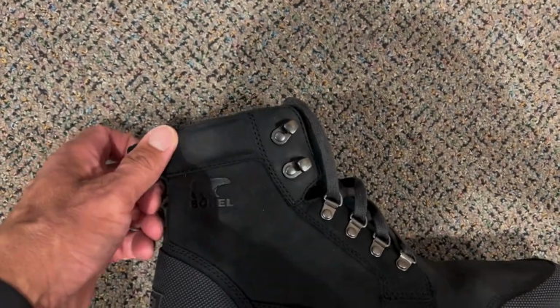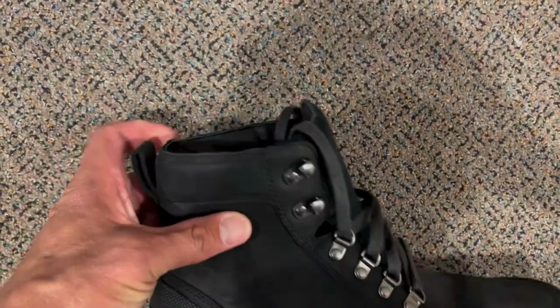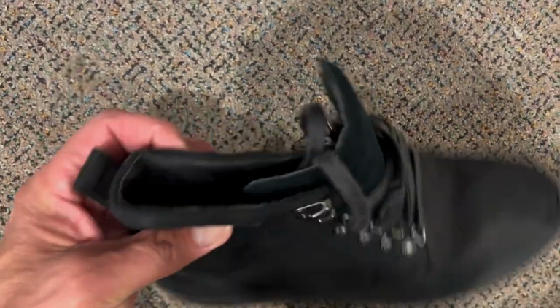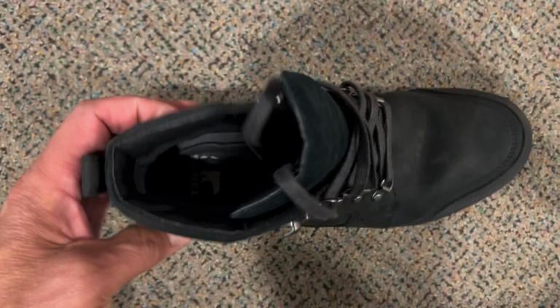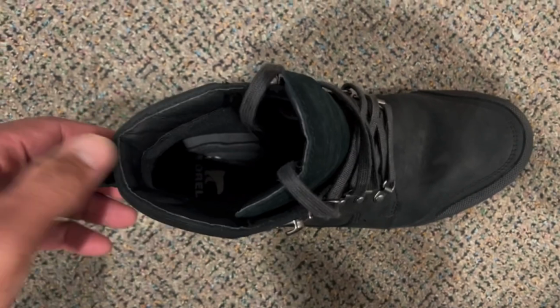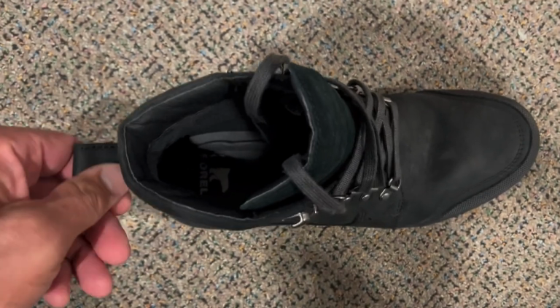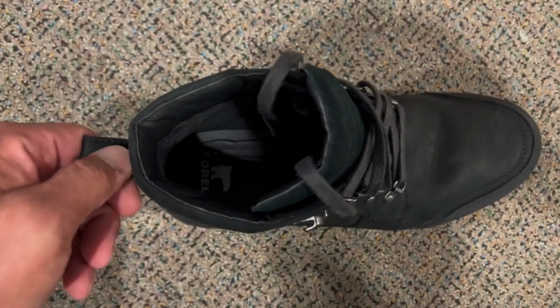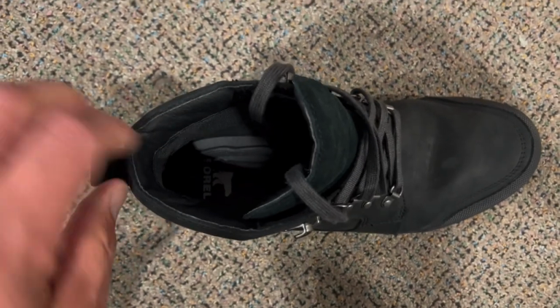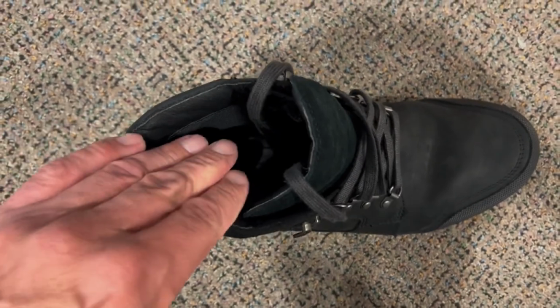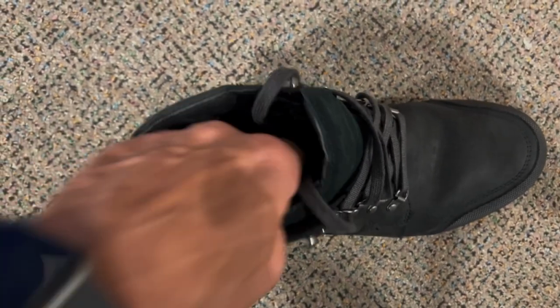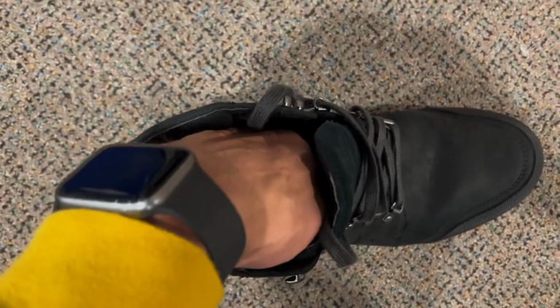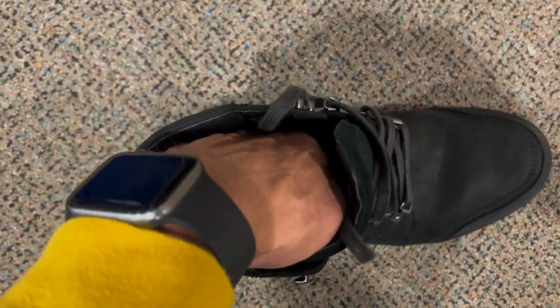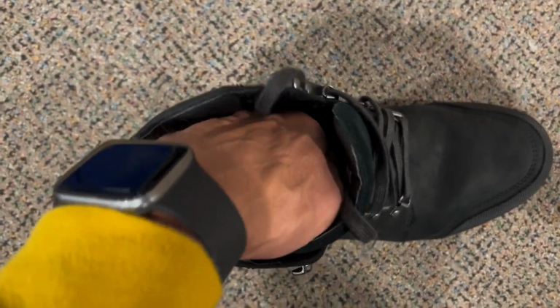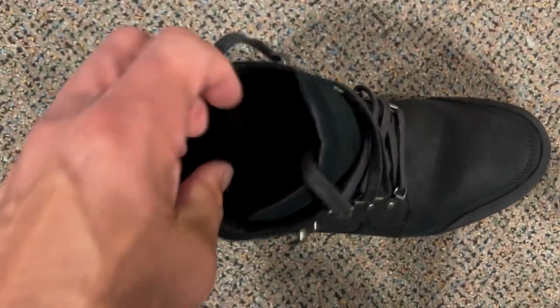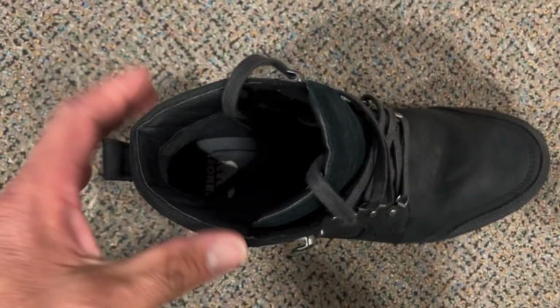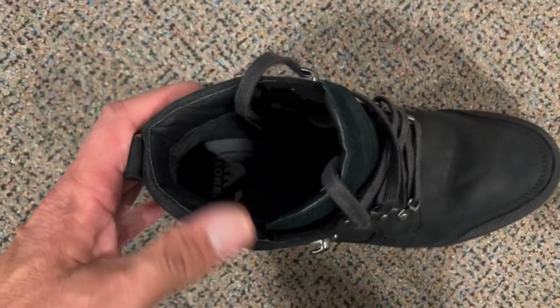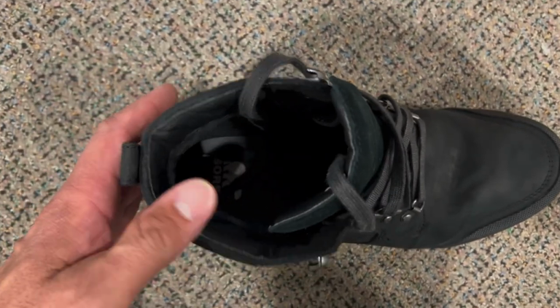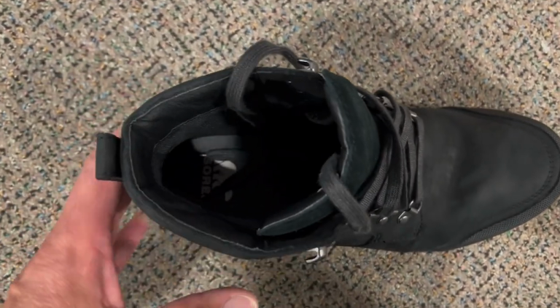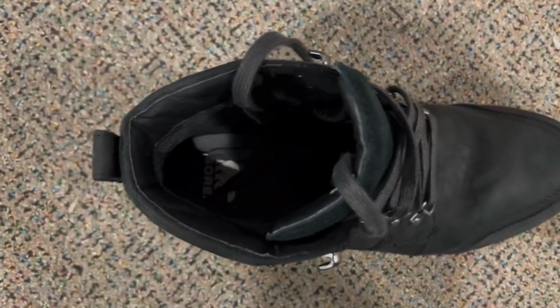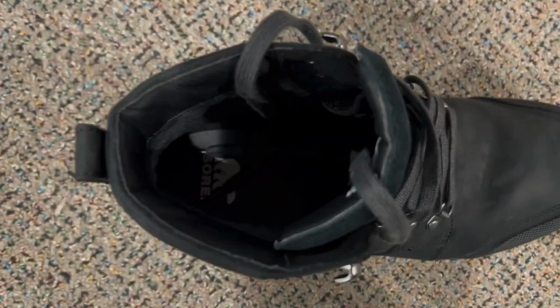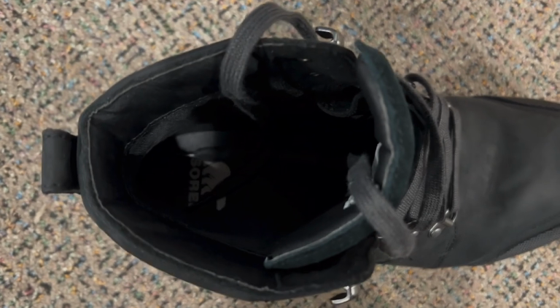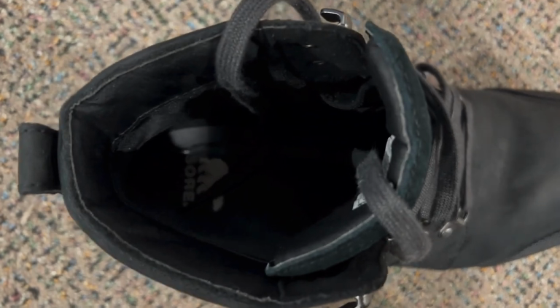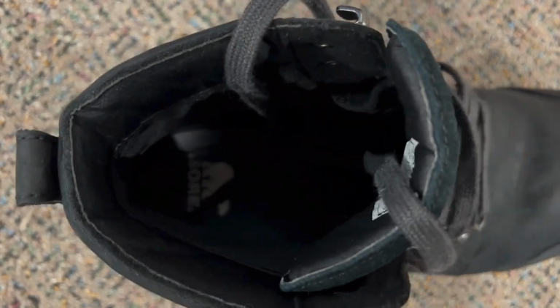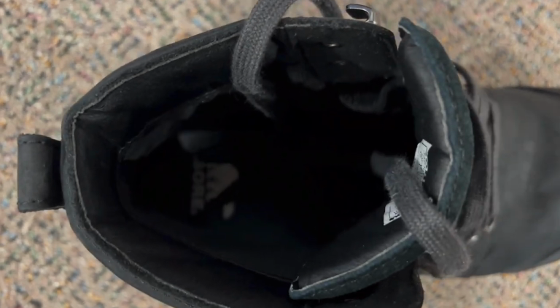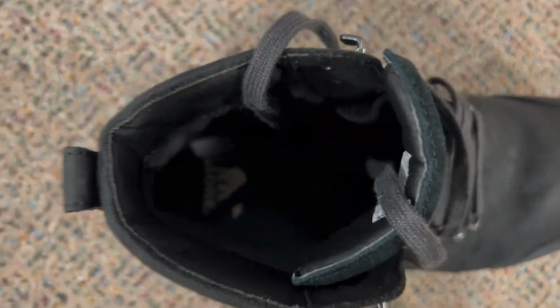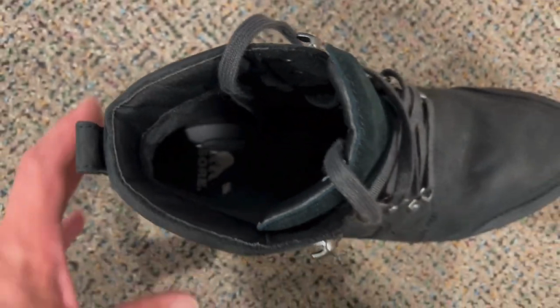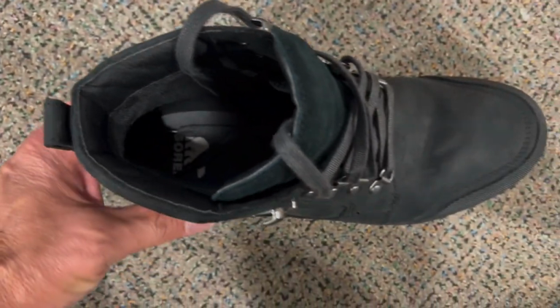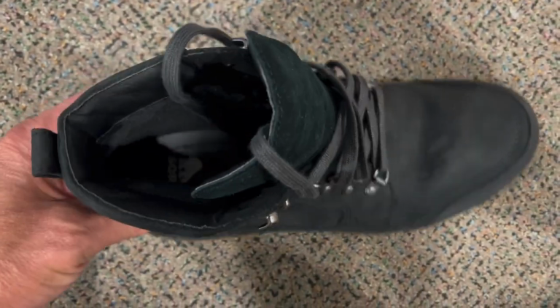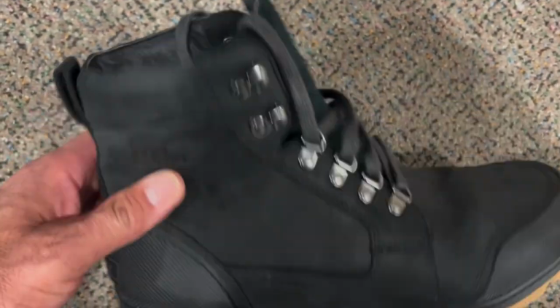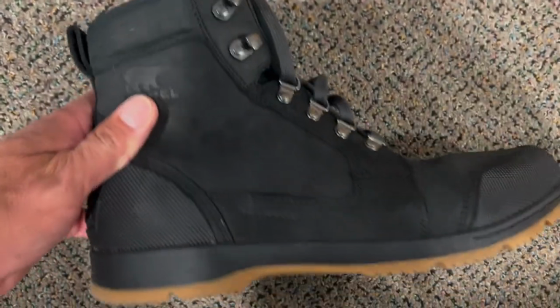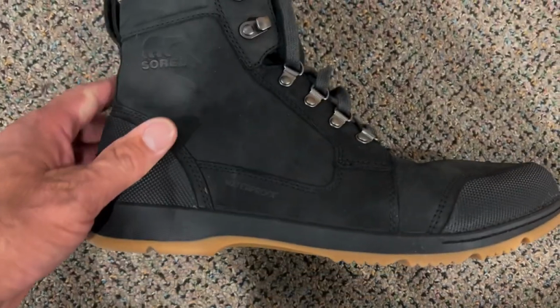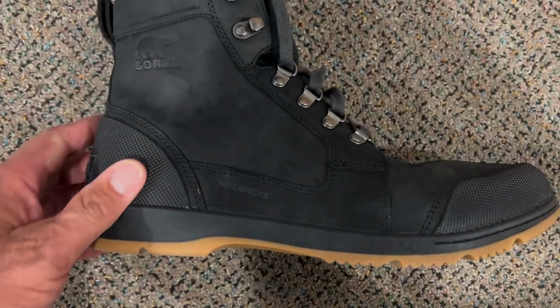I always like the fact that boots have this handle here to help pull the boot on, and then a pretty comfortable sole on the Sorel boot as well.